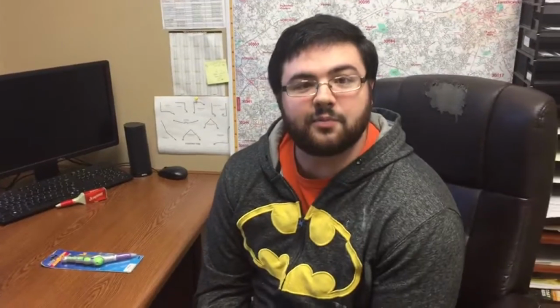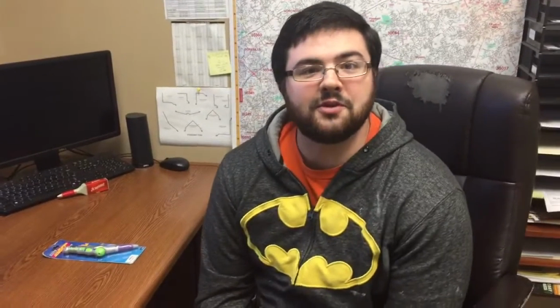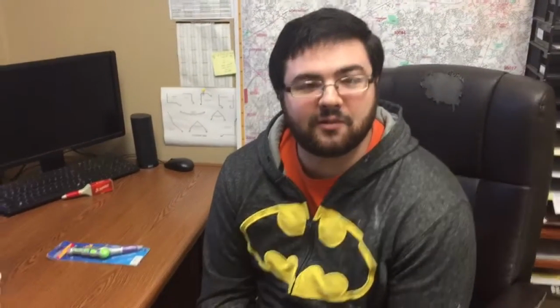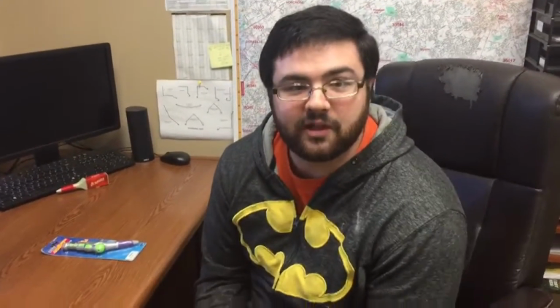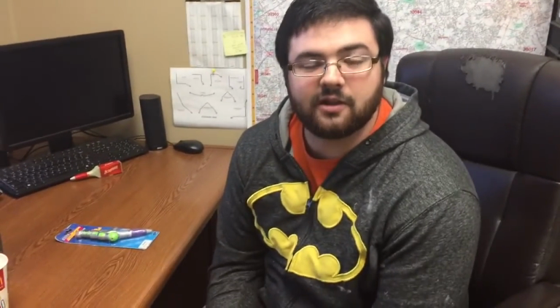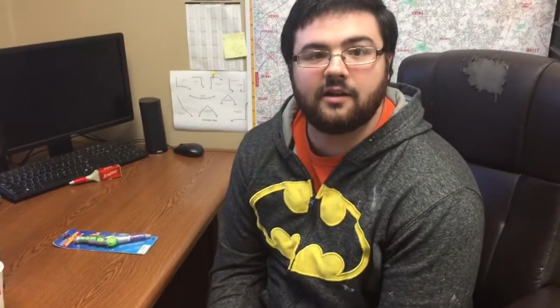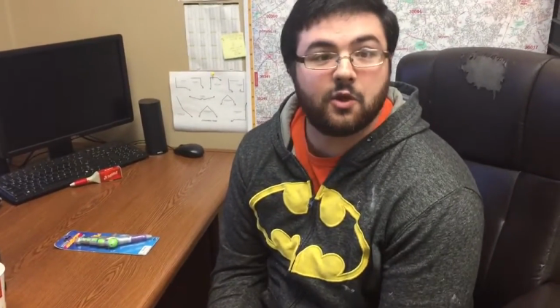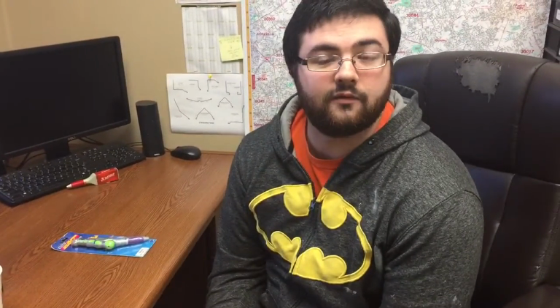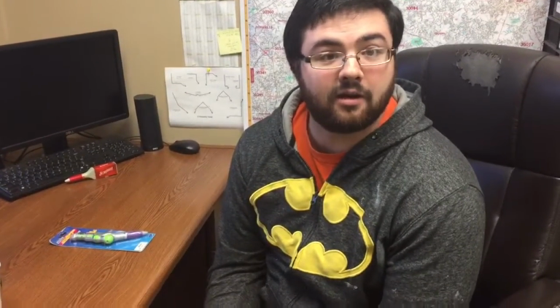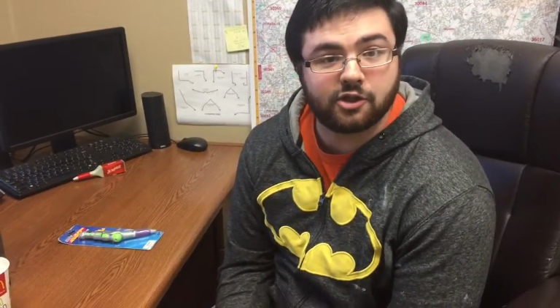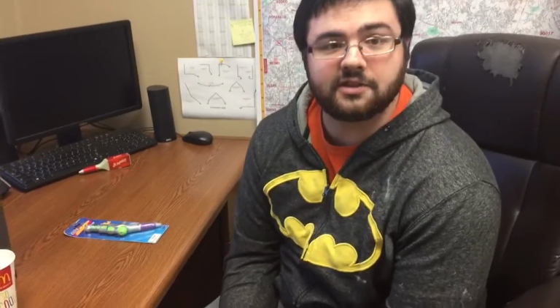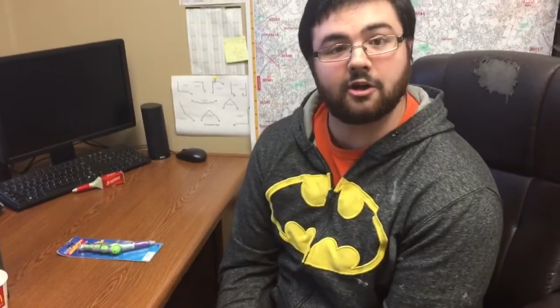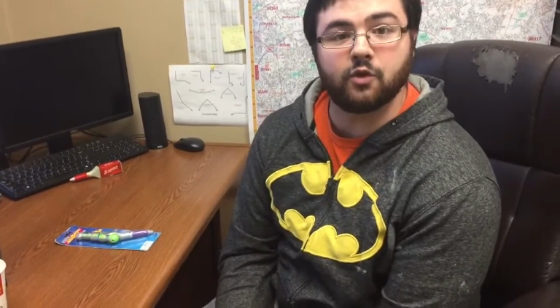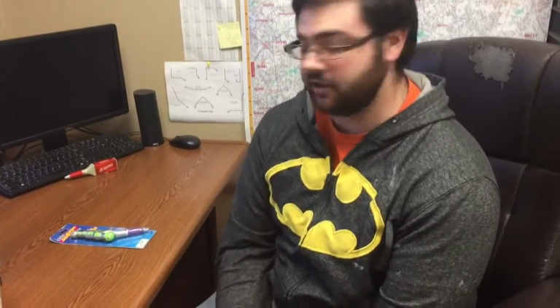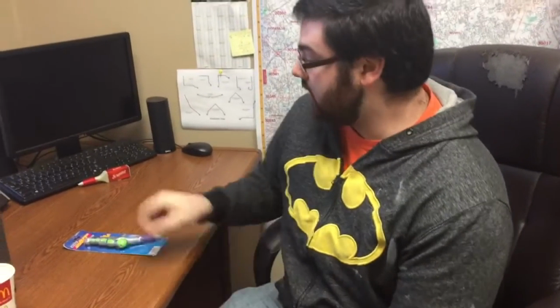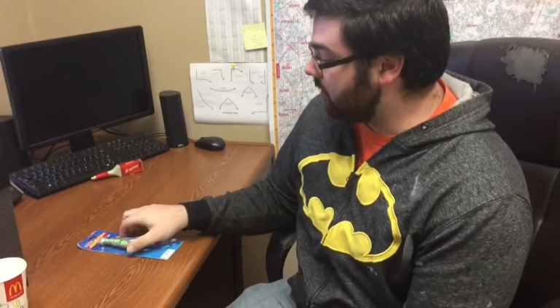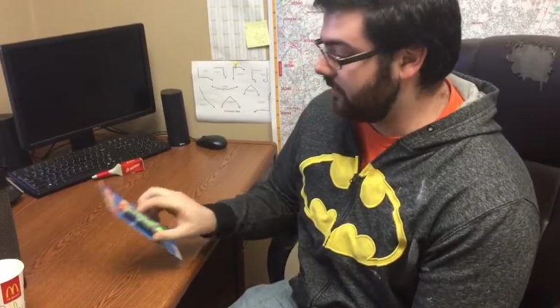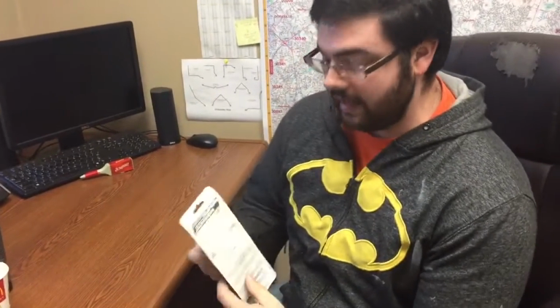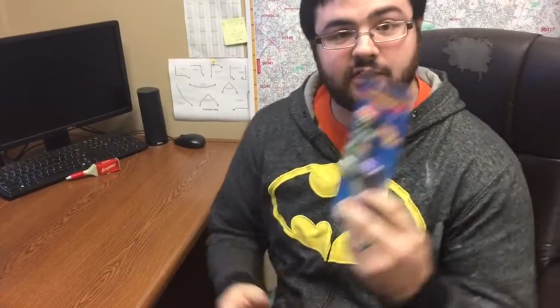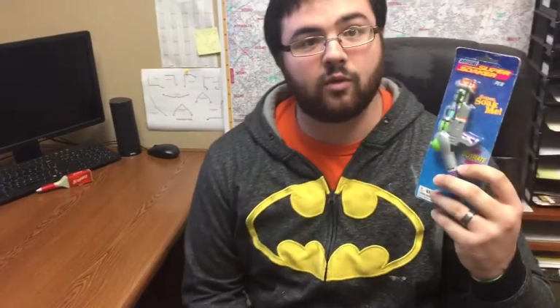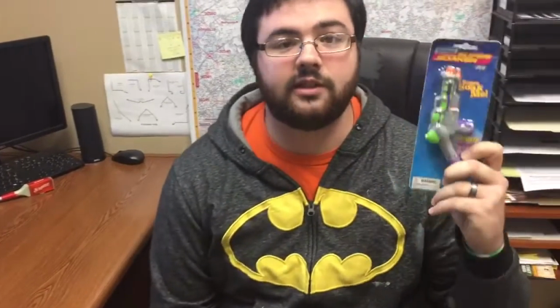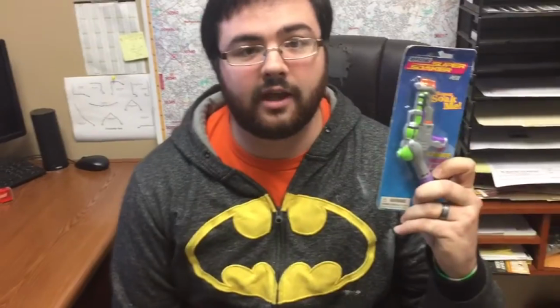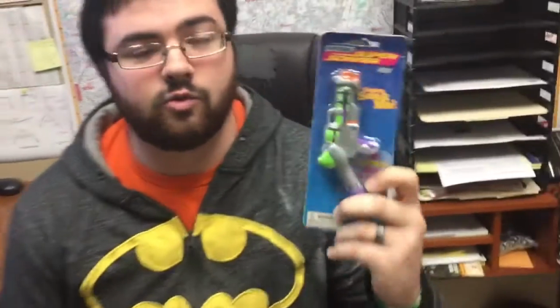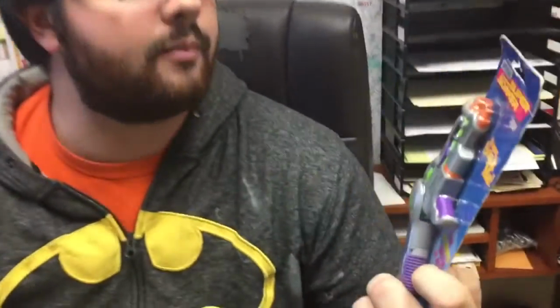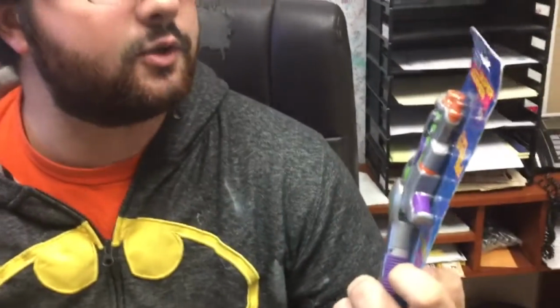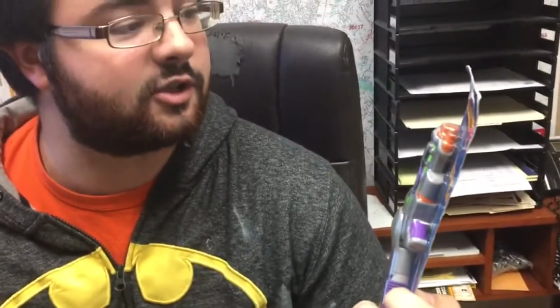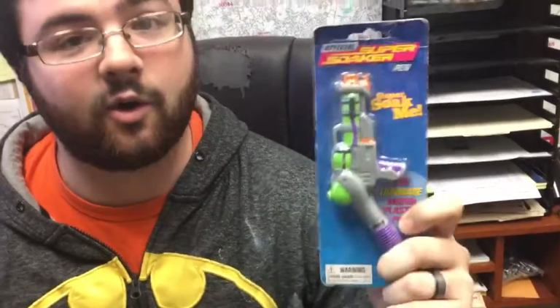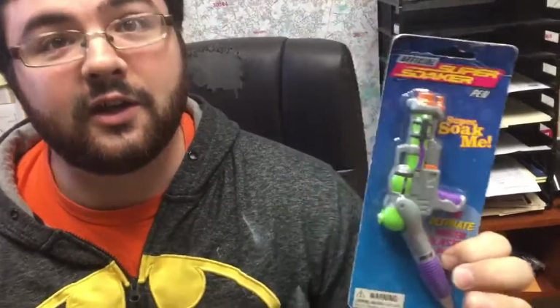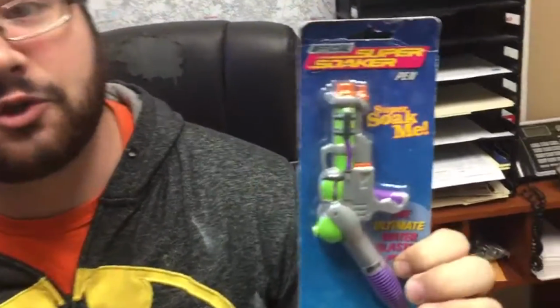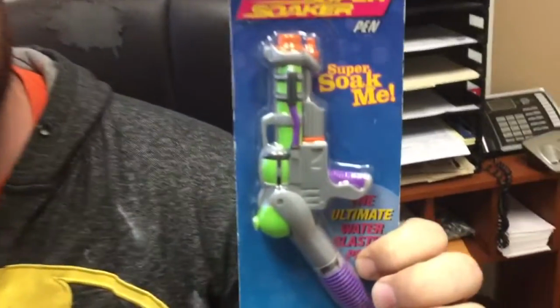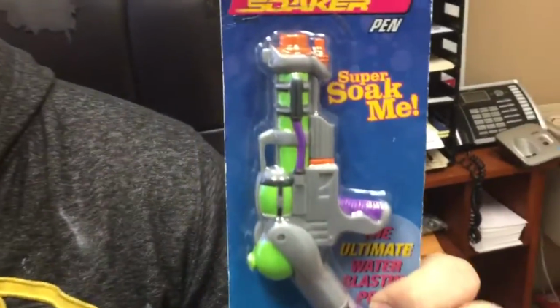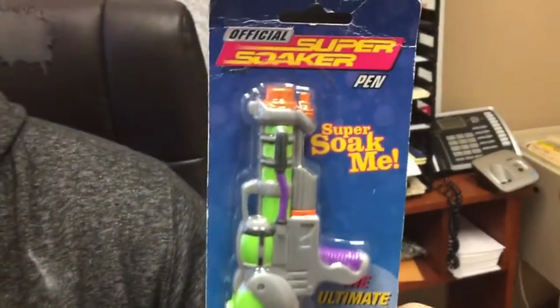What's up YouTubers, welcome to another episode of the Bear and Hair Show. This is our product review edition. Today we're going to be unpackaging and reviewing — well, not brand new, it's actually quite old — the official Super Soaker game pen.